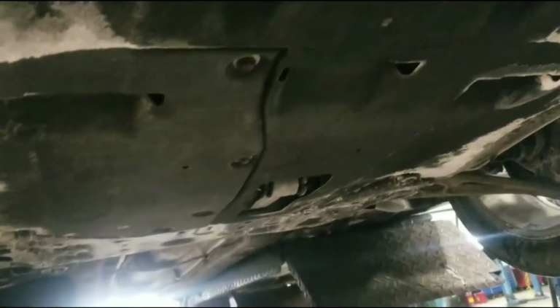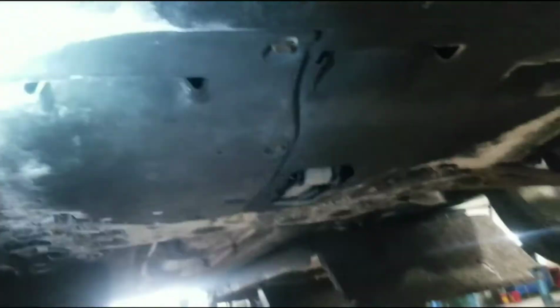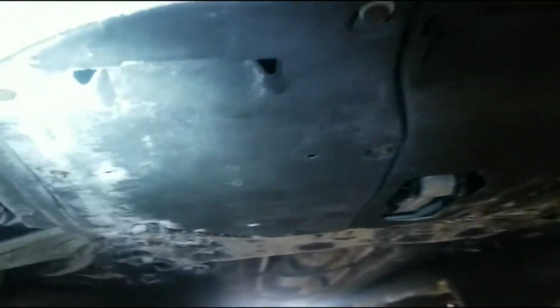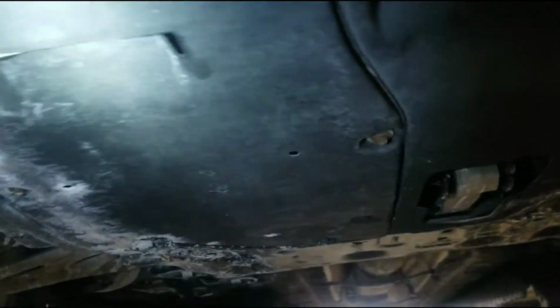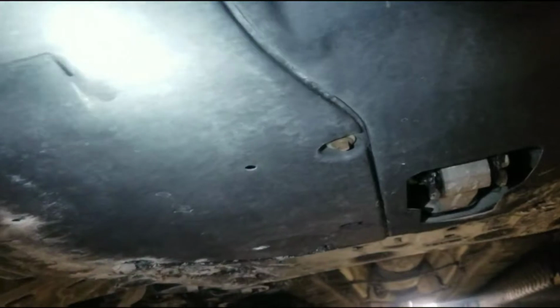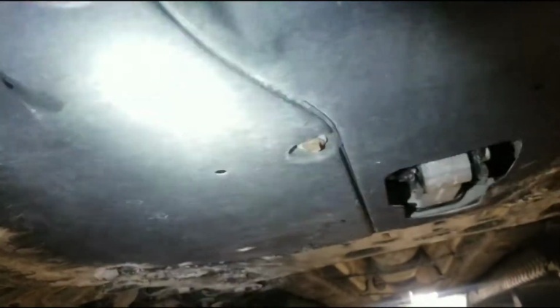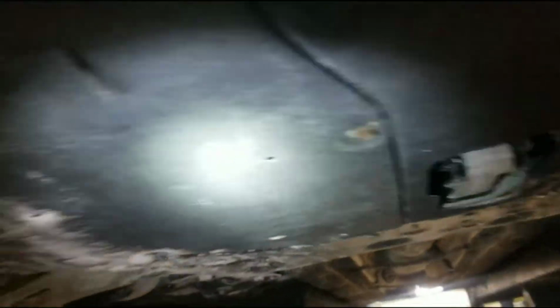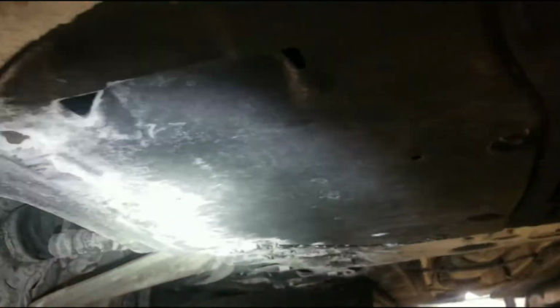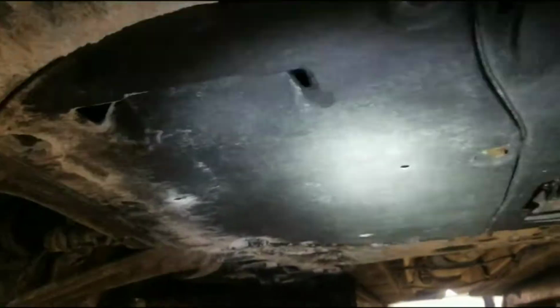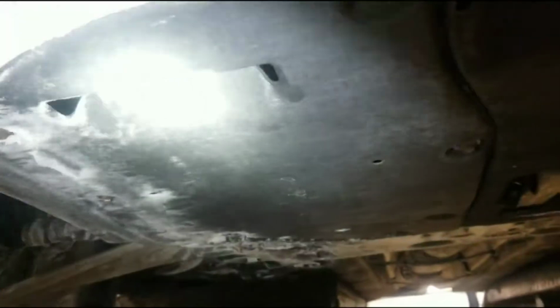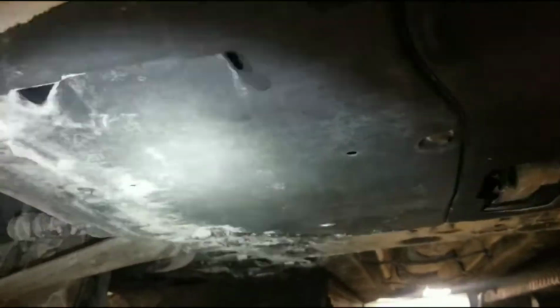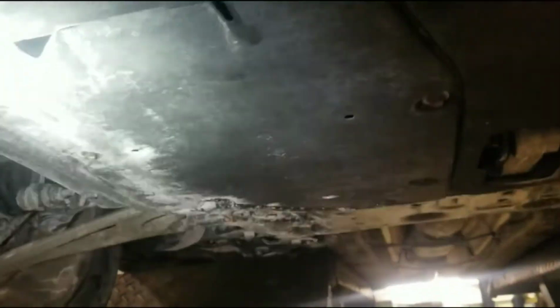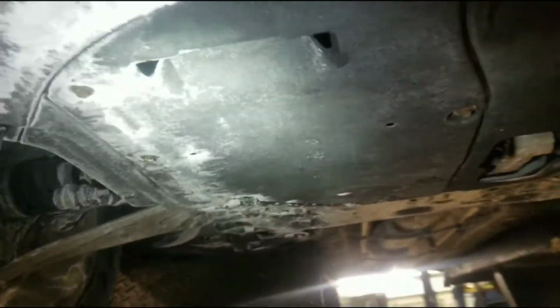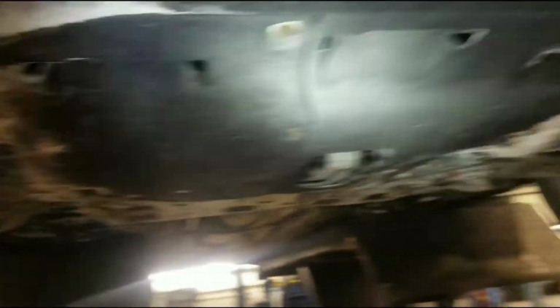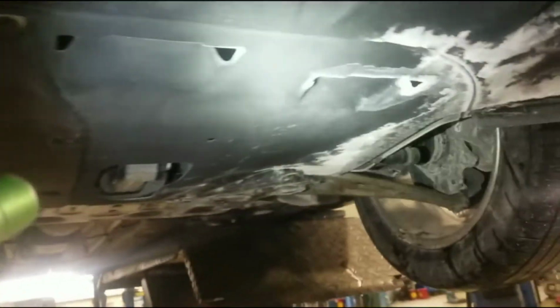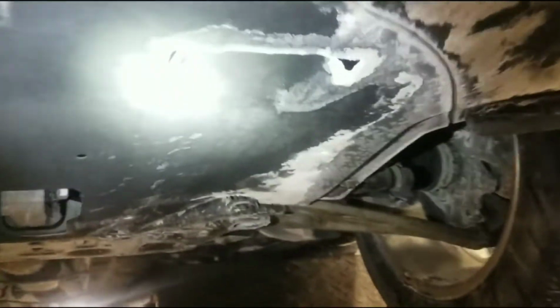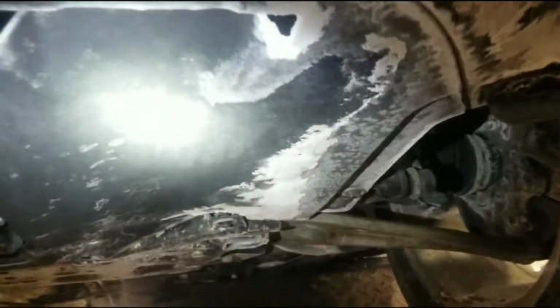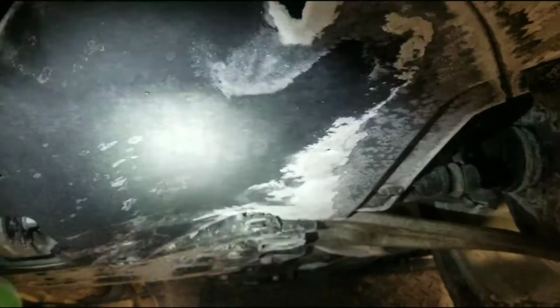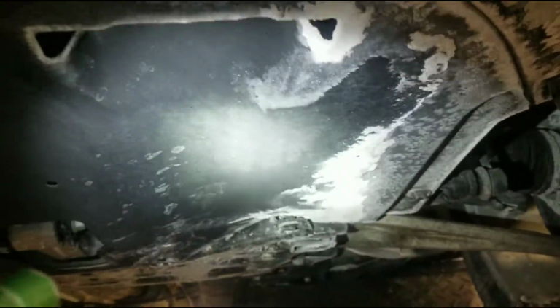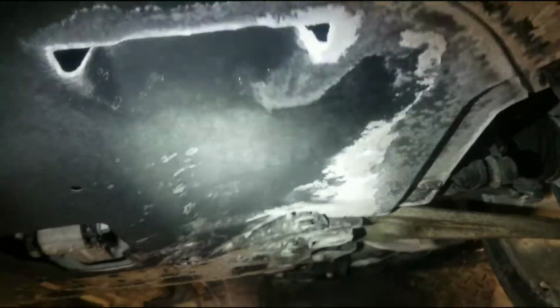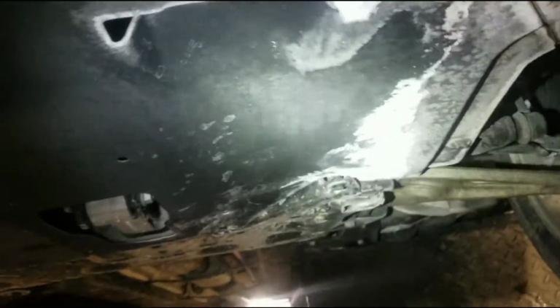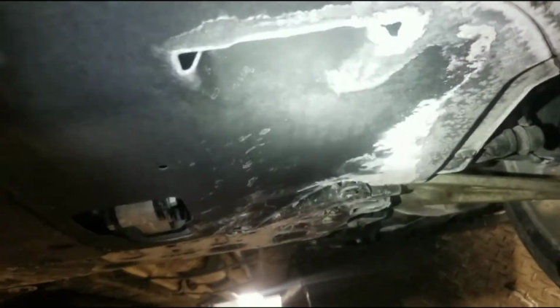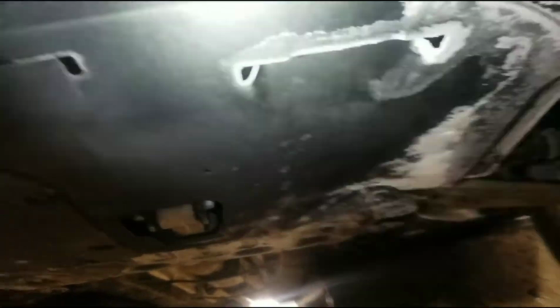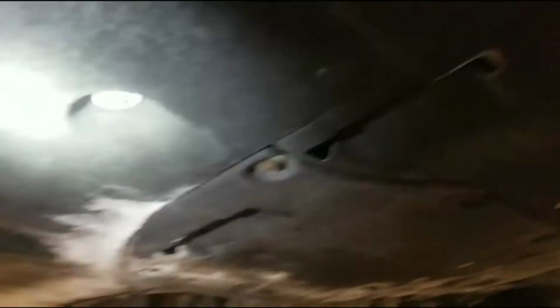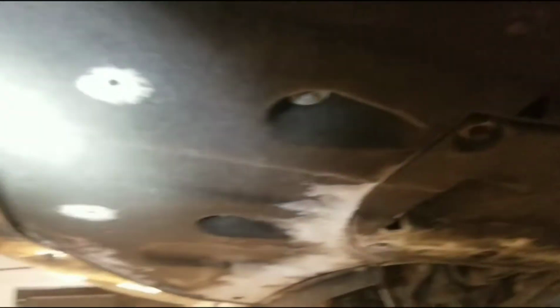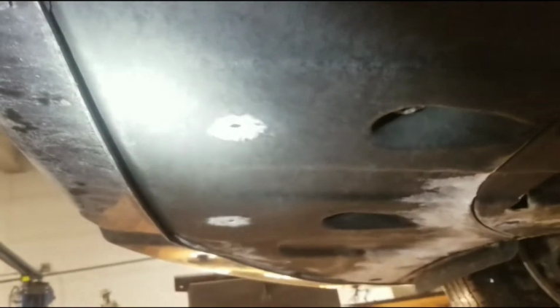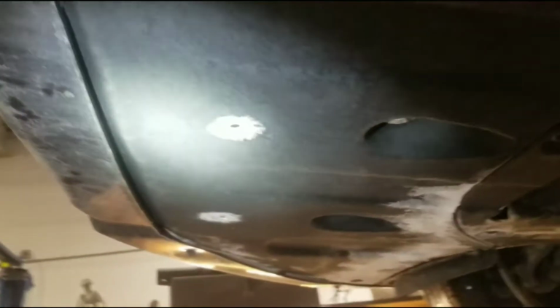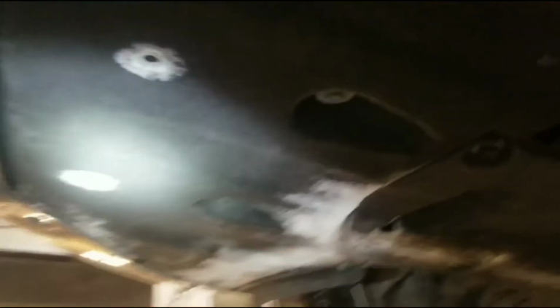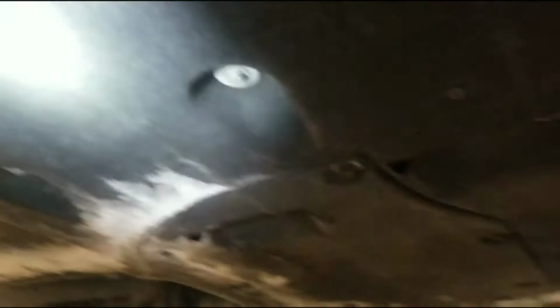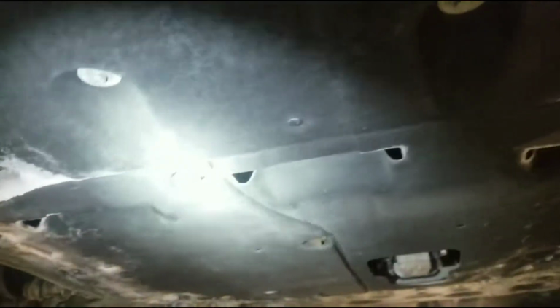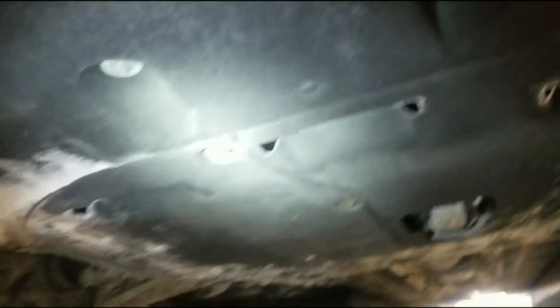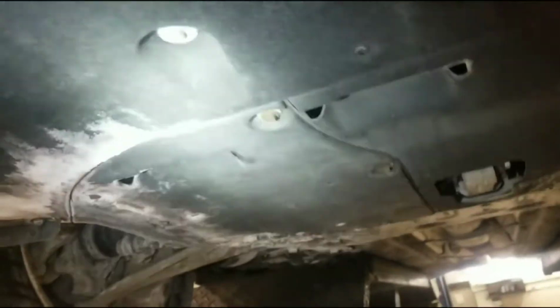Now for the regular oil change you would just take this little cover here off. Since we're doing the transmission over here, we're also doing the coolant — I'm doing that in this video, we're going to do another one for that.